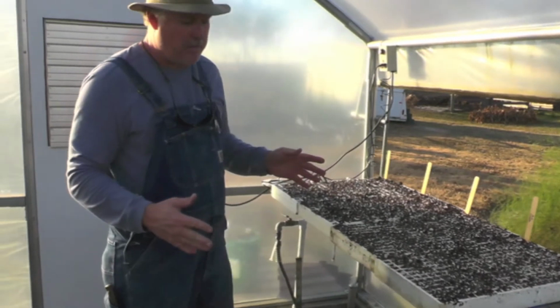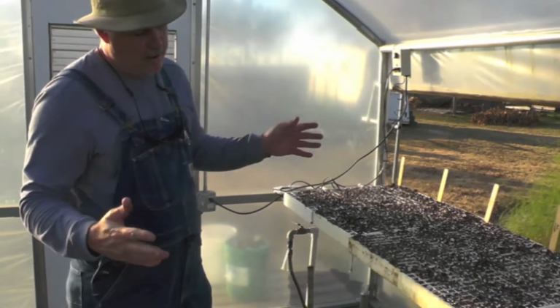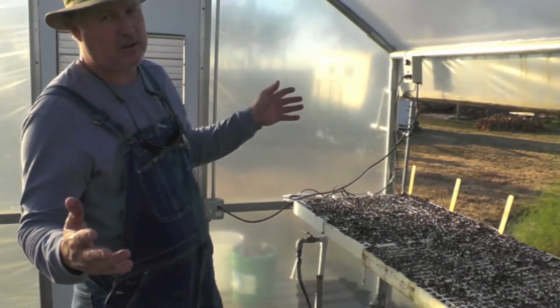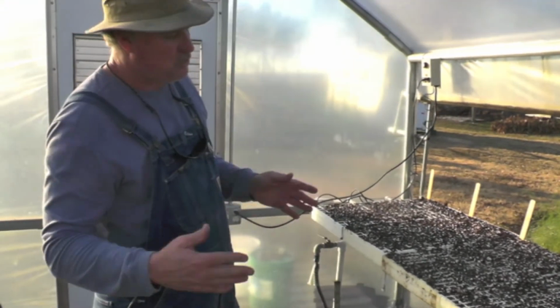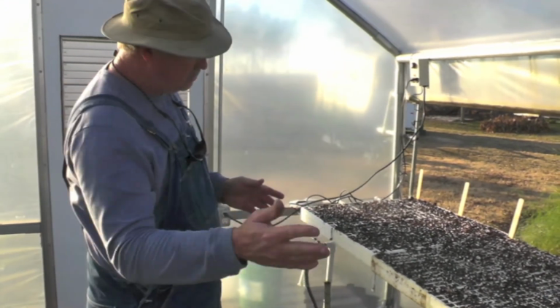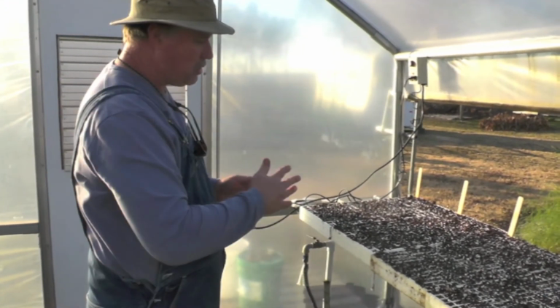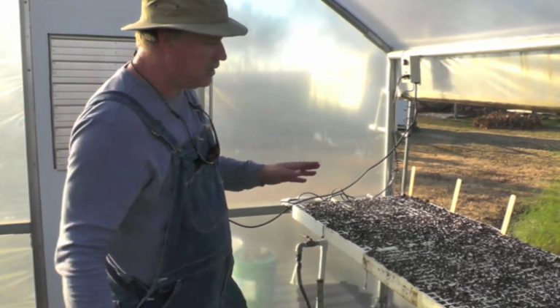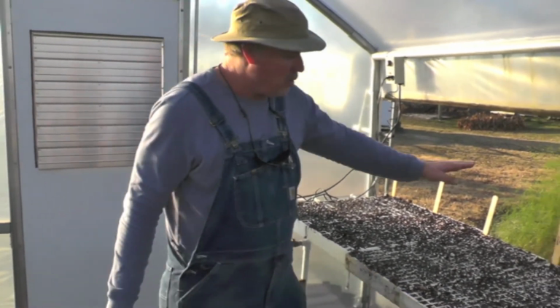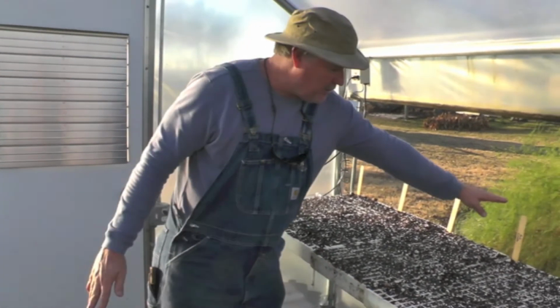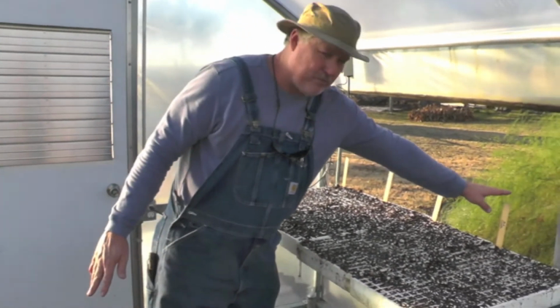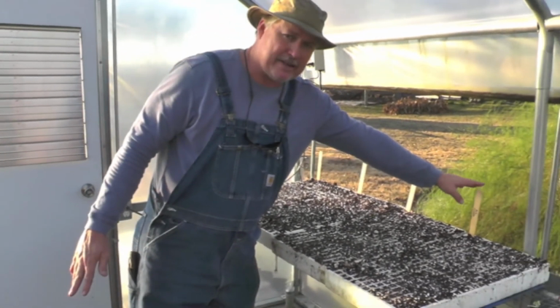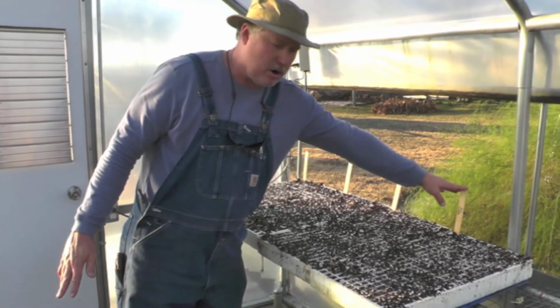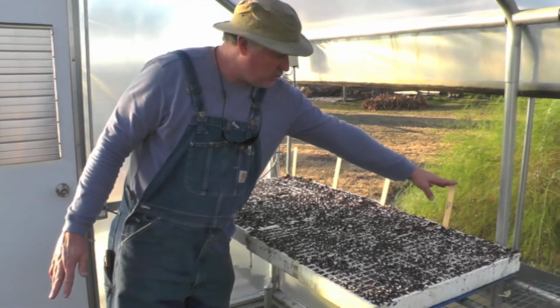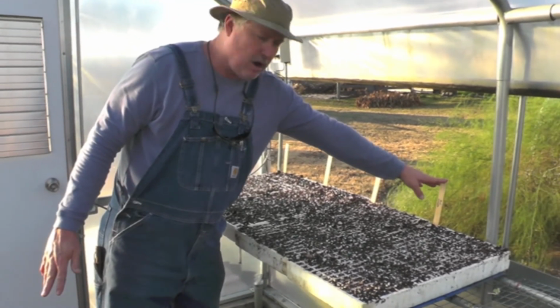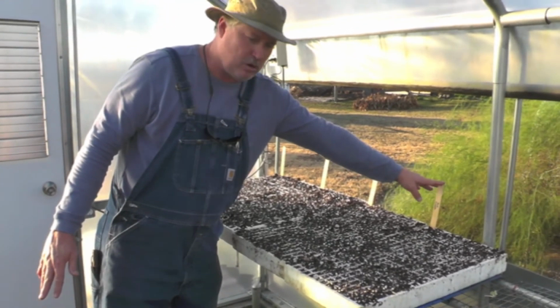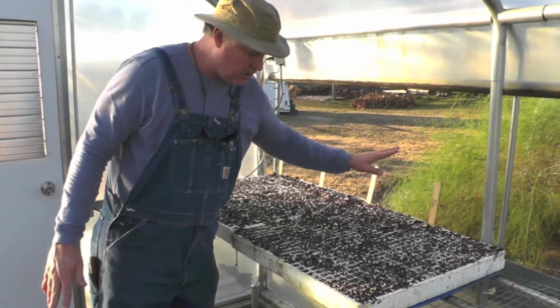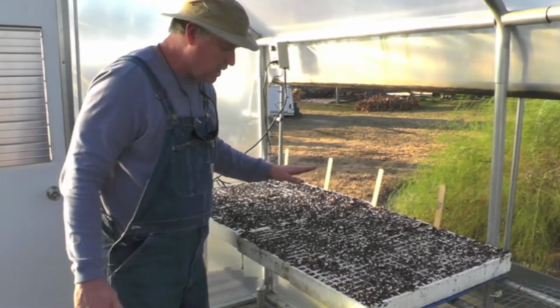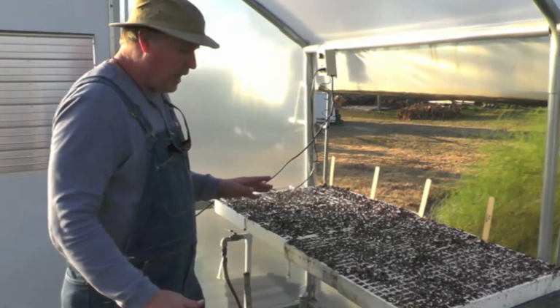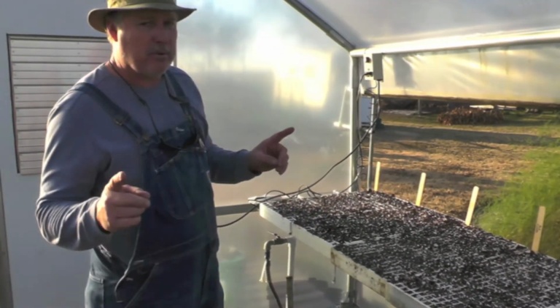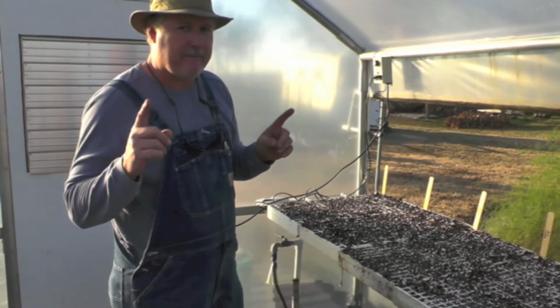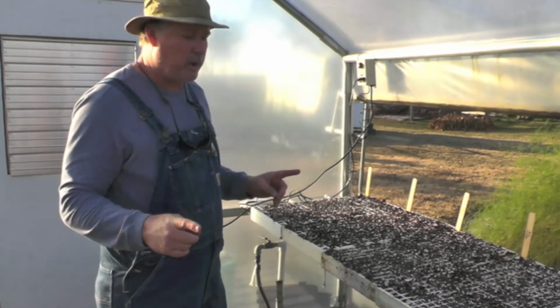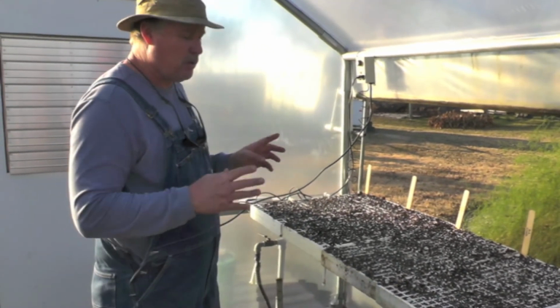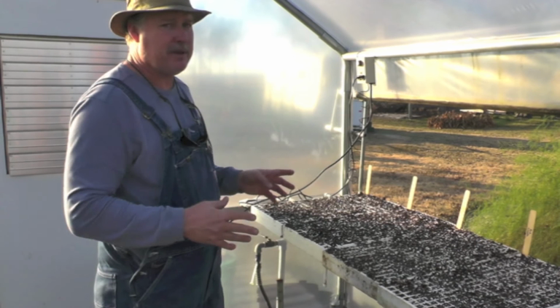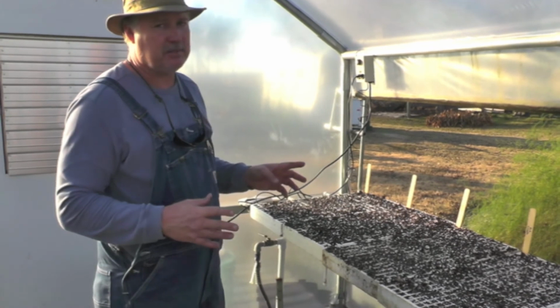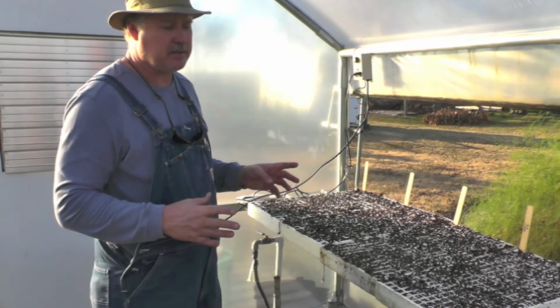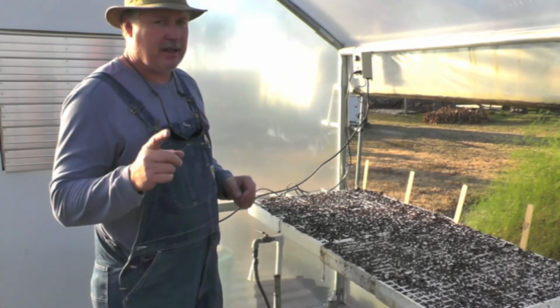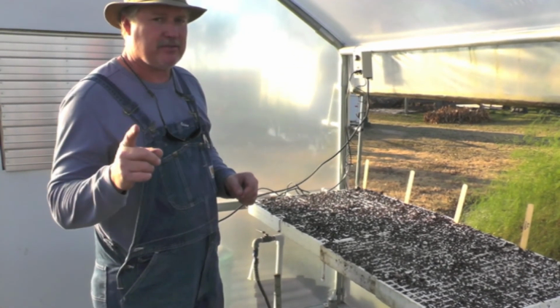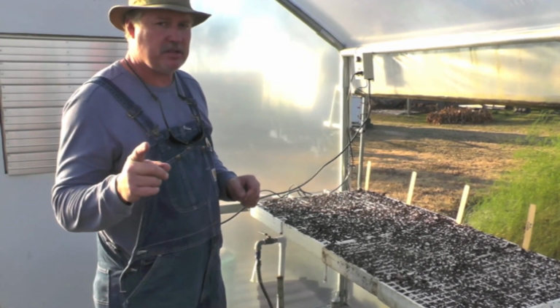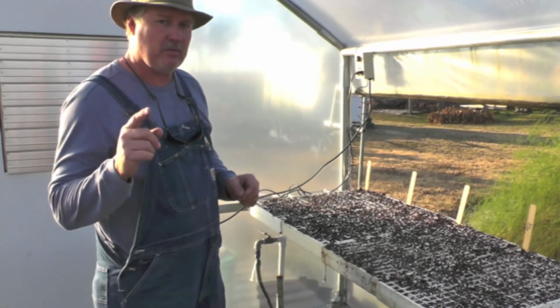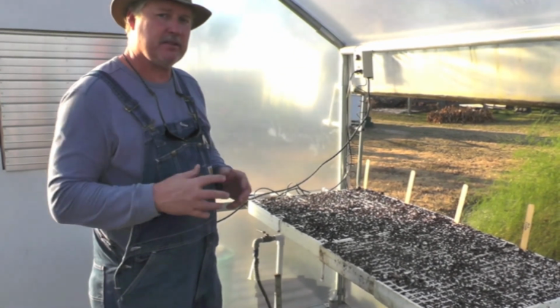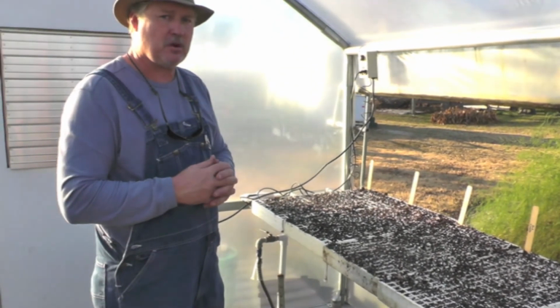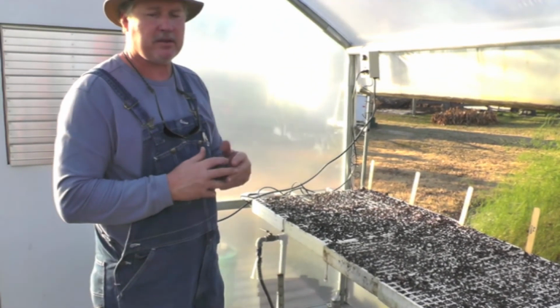We'll come back in about 15 to 20 minutes and top-water them again. We've got the varieties marked with our Hoss garden markers, and hopefully in about four weeks we're going to have some nice onion plants. Thanks for watching and don't forget to subscribe to our channel.